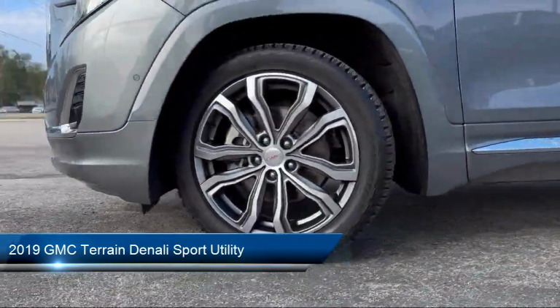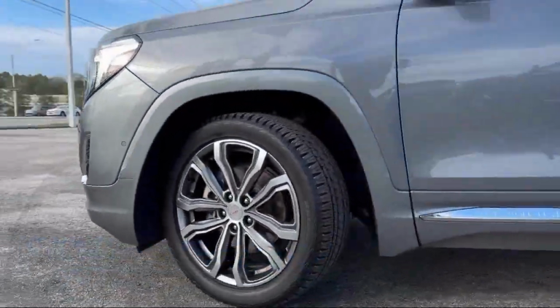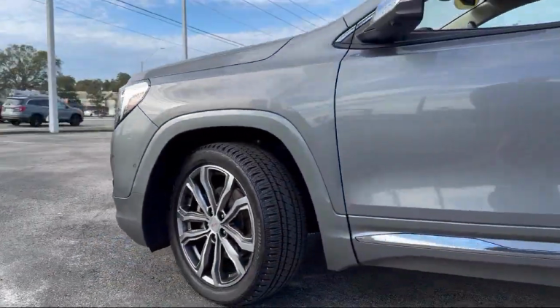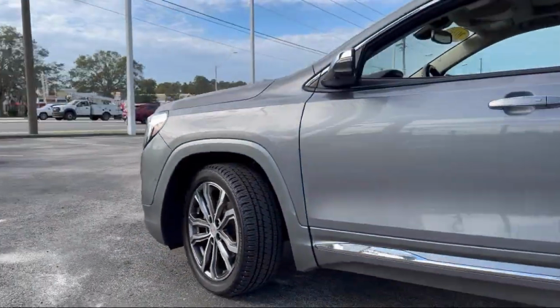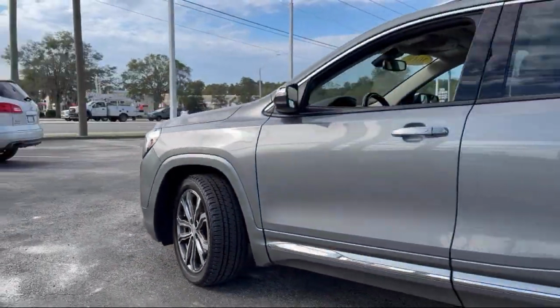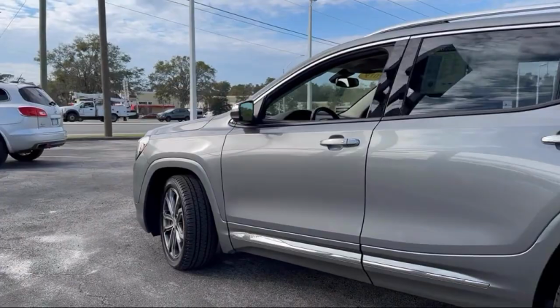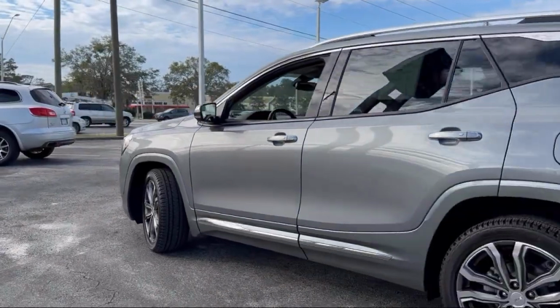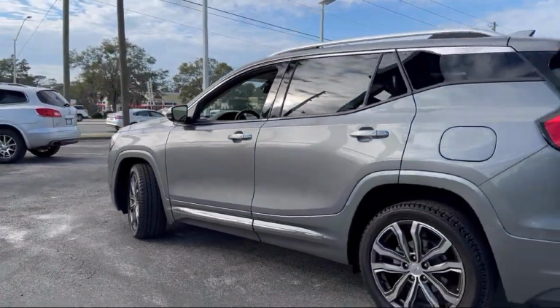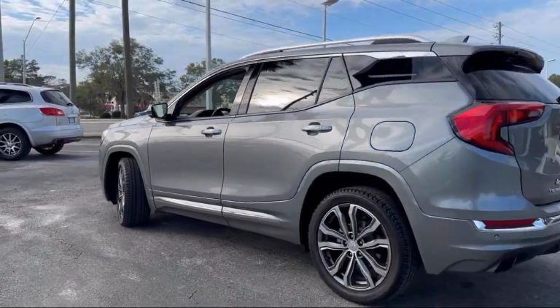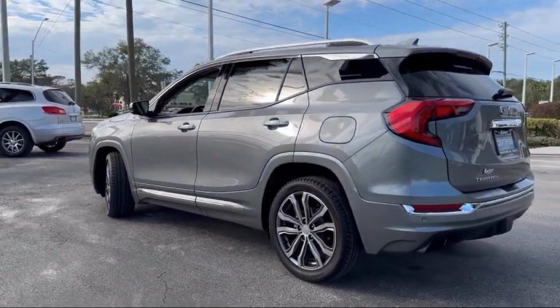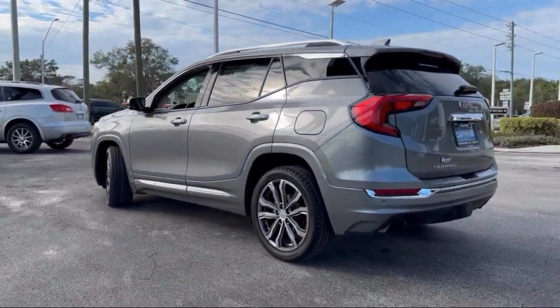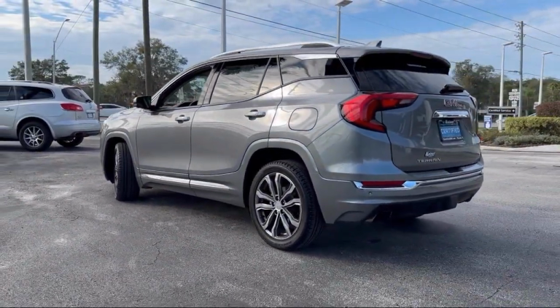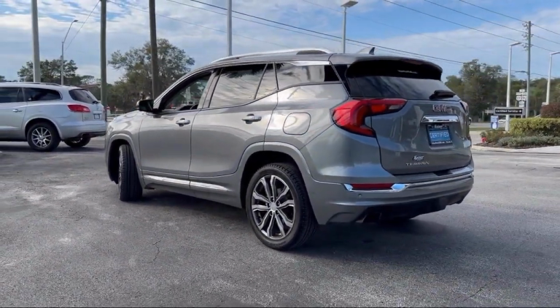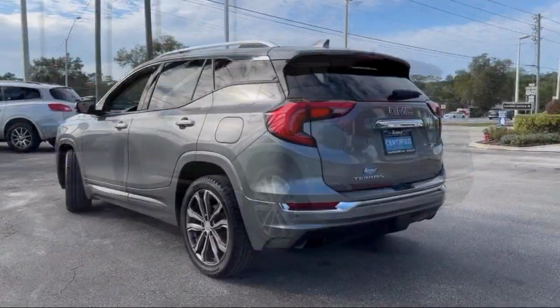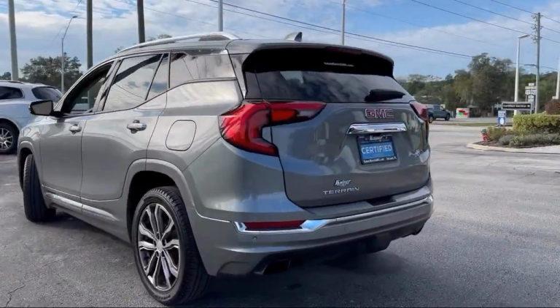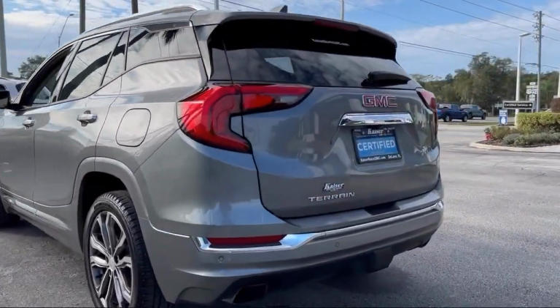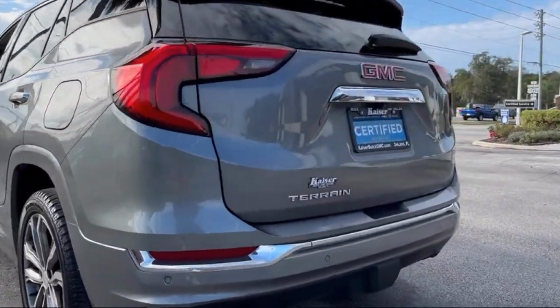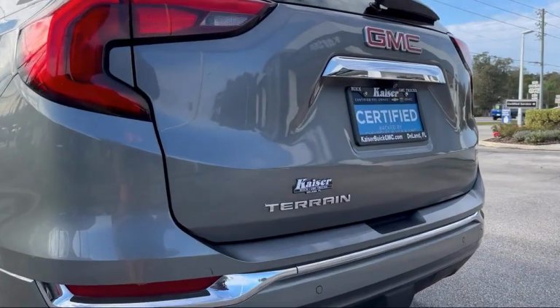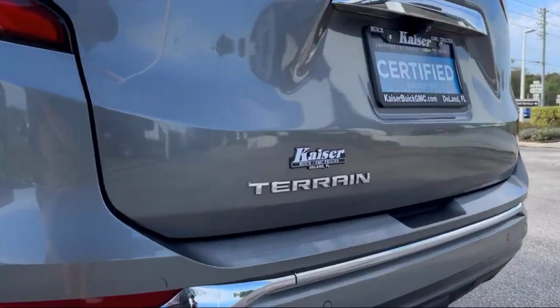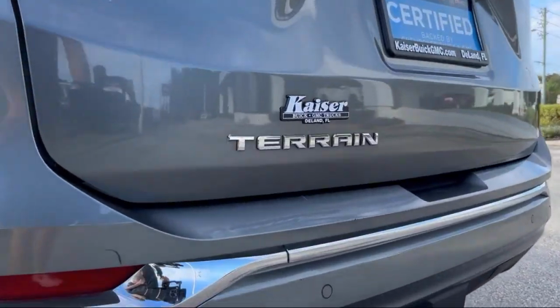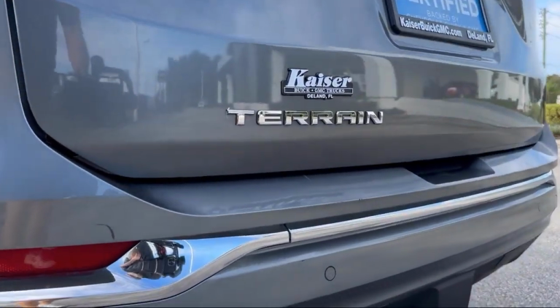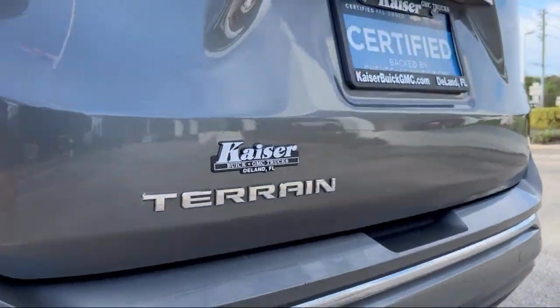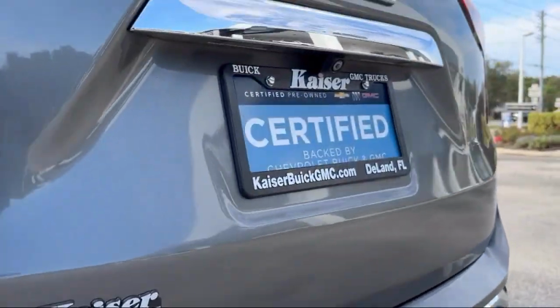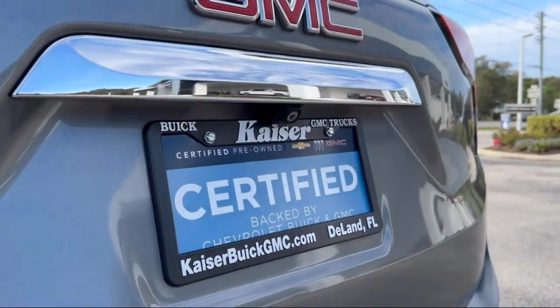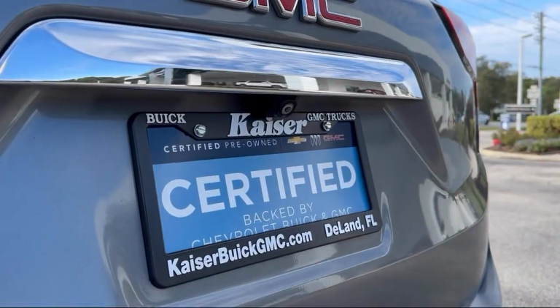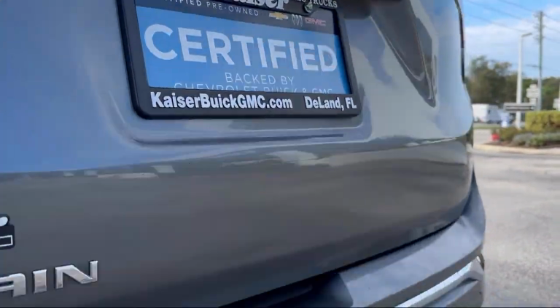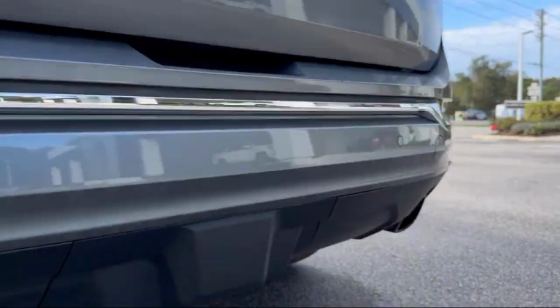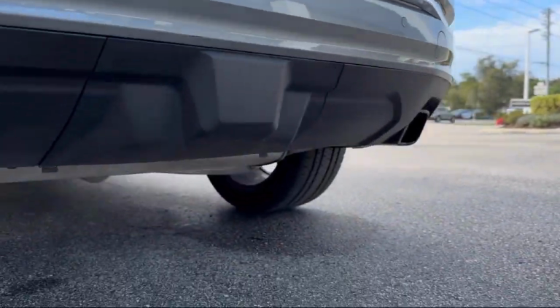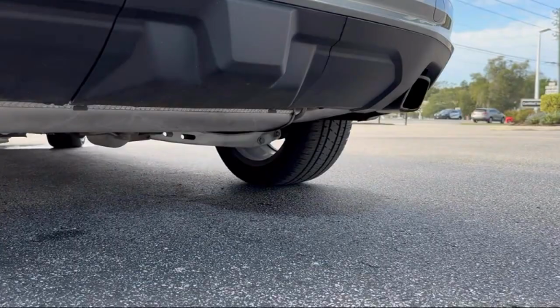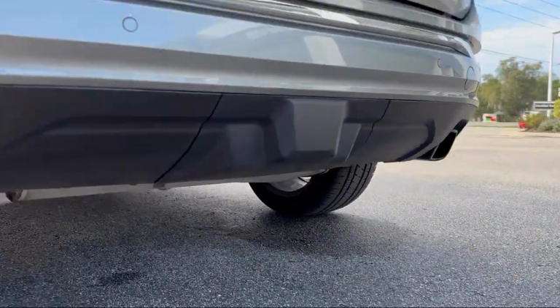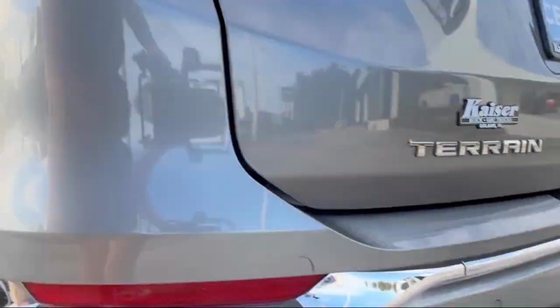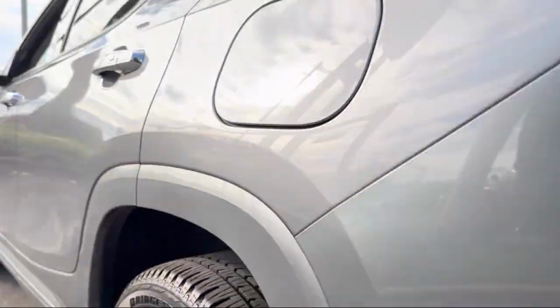It also features a following distance indicator, lane keep assist with lane departure warning, forward collision alert, keyless entry, garage door transmitter, roof rack, and rear view camera — and has less than 50,000 miles on the odometer.